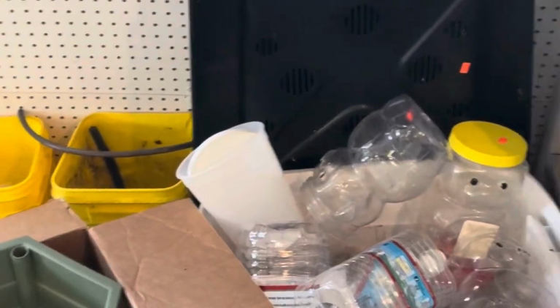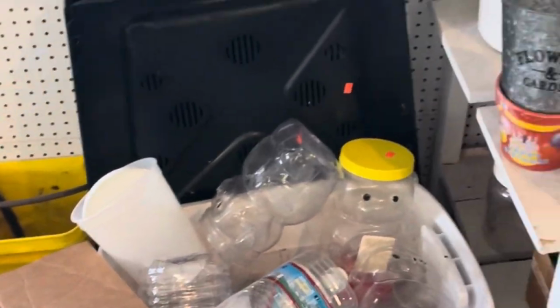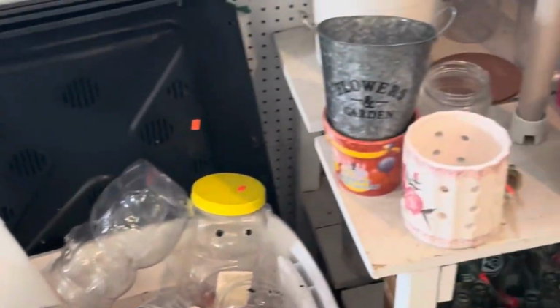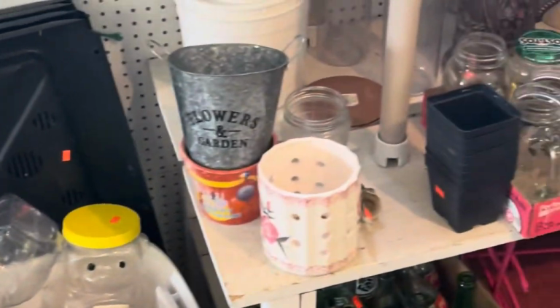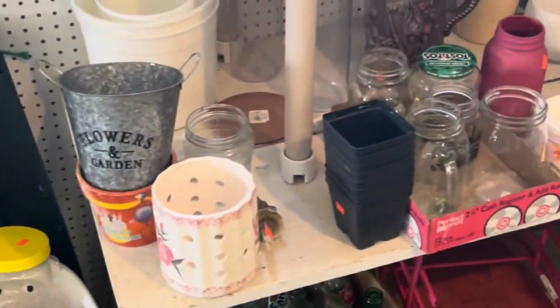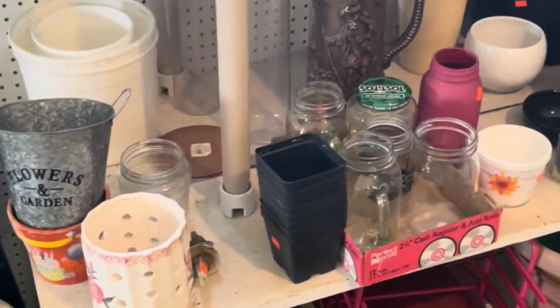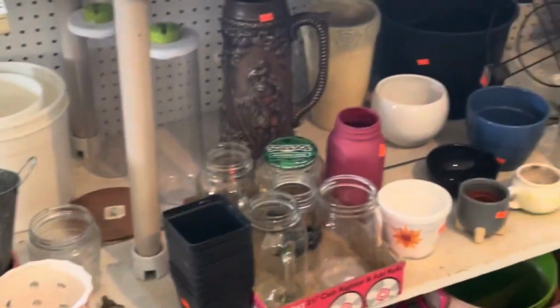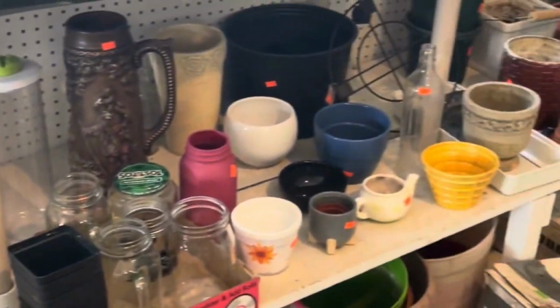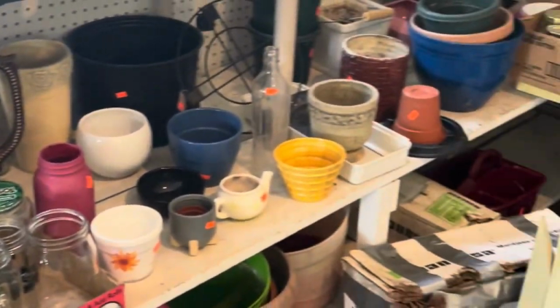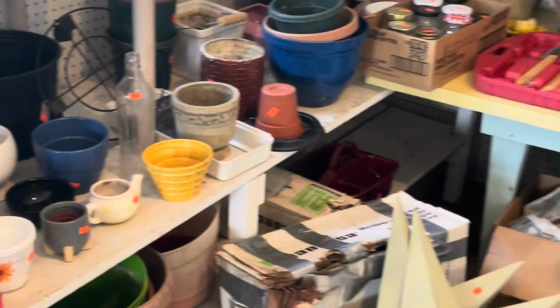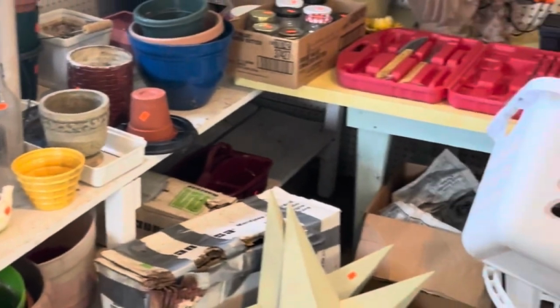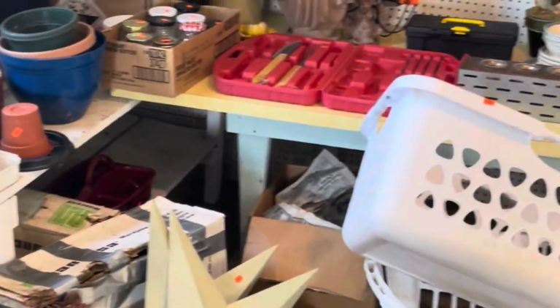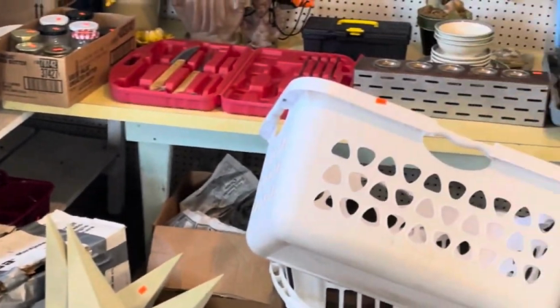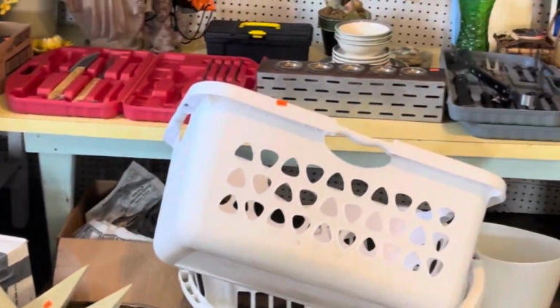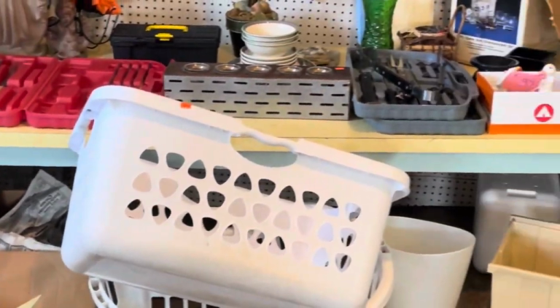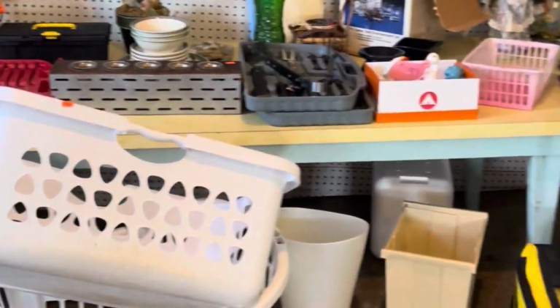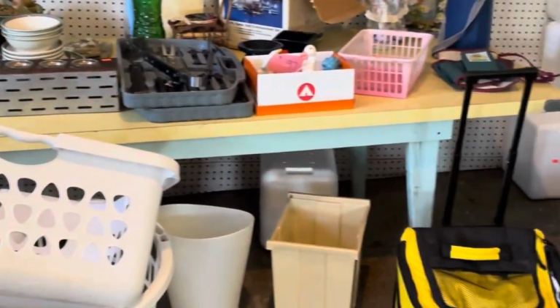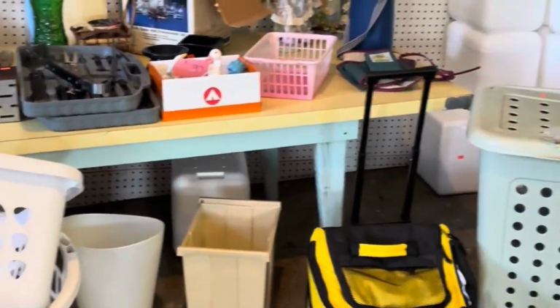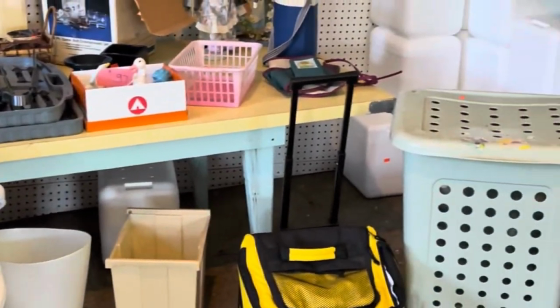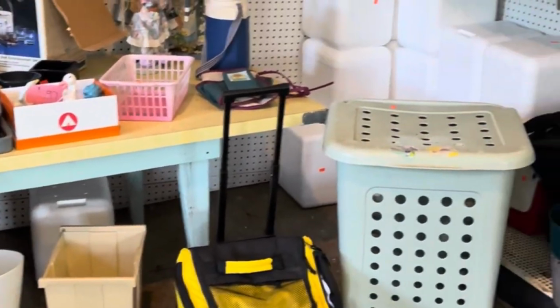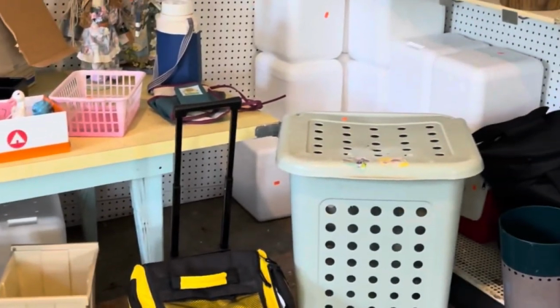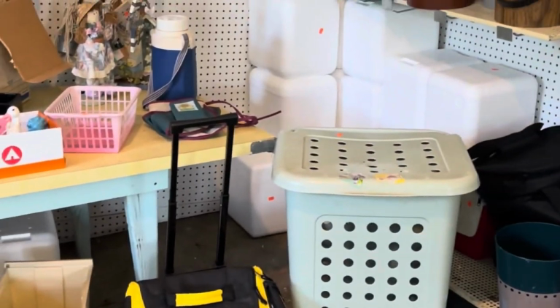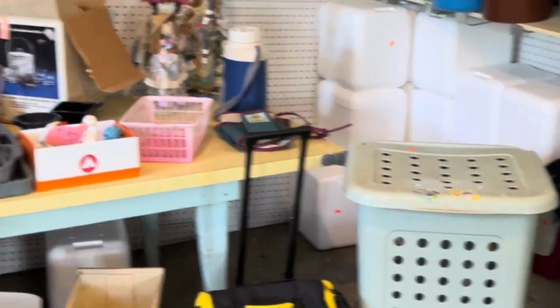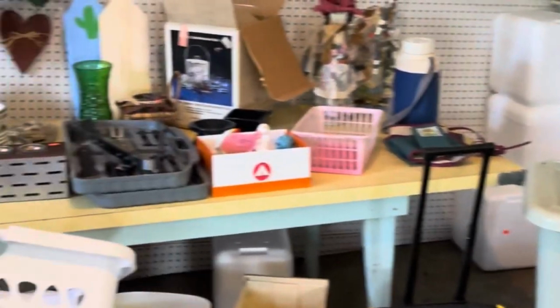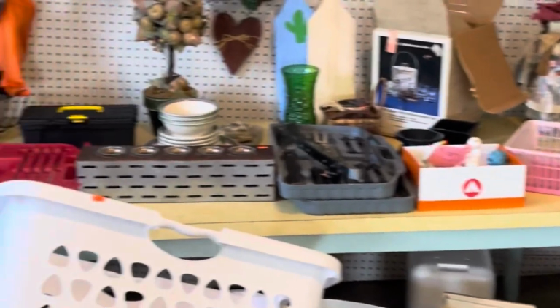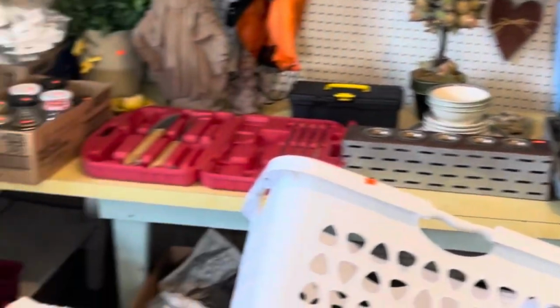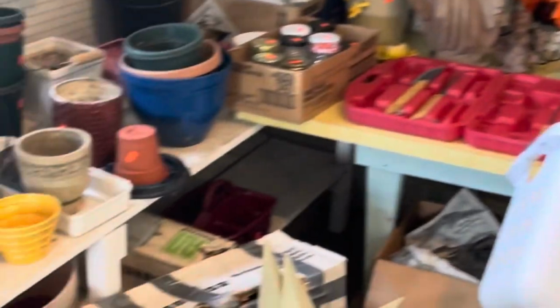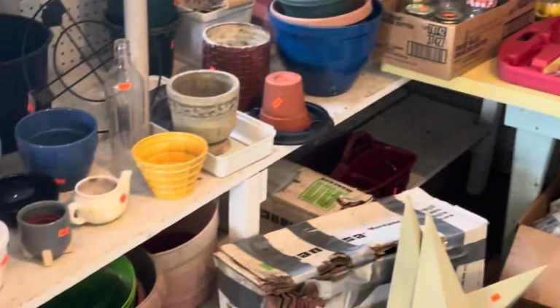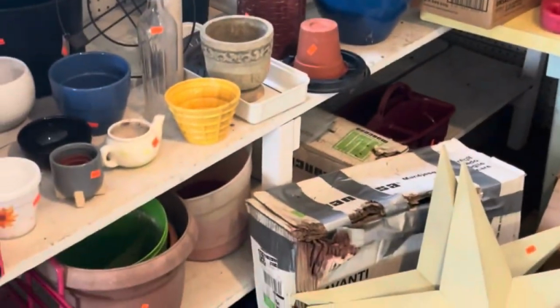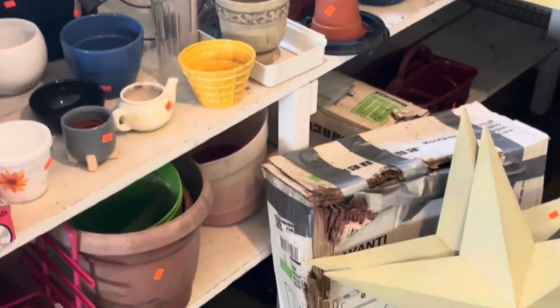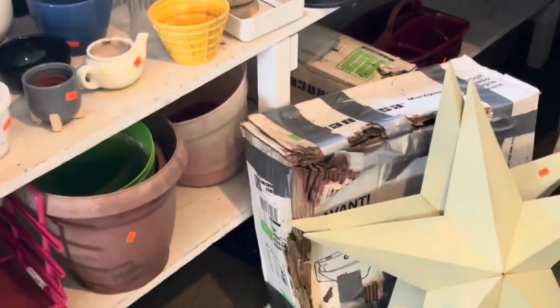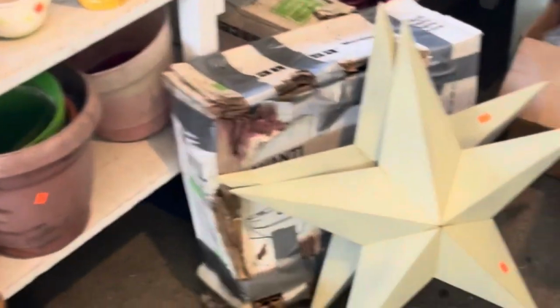We're at the thrift store. This is the garden section. It goes on and on and on, and I always check to see what they have.